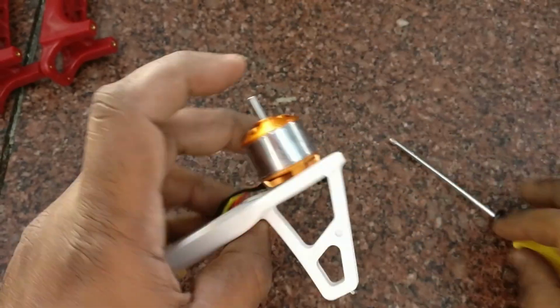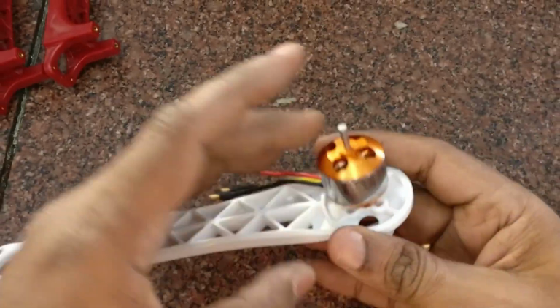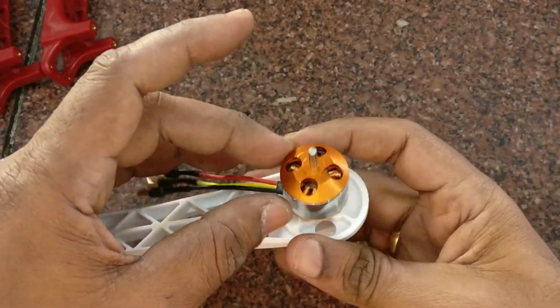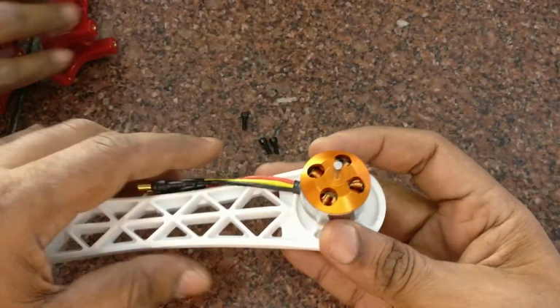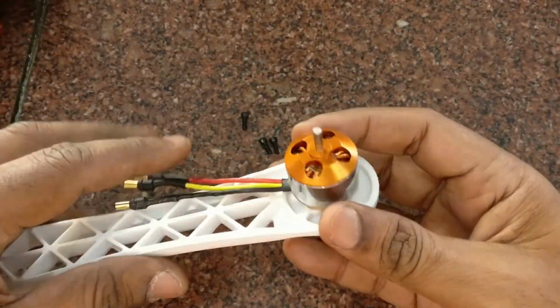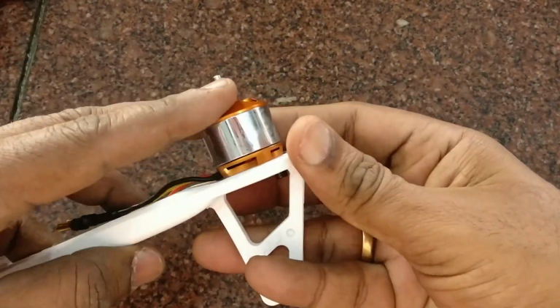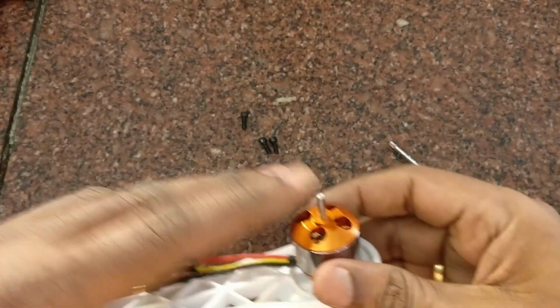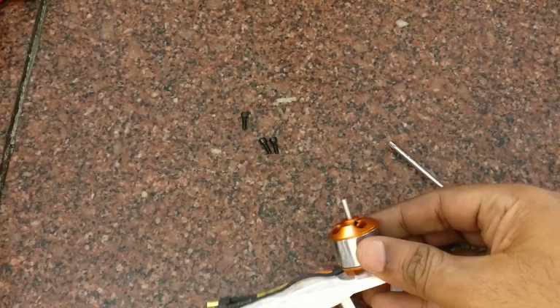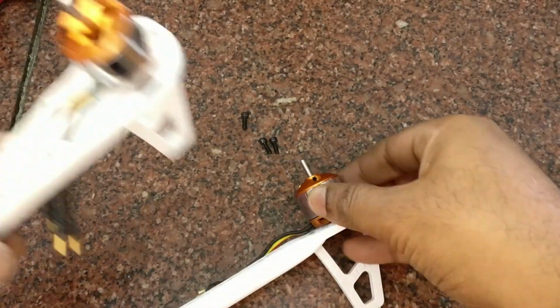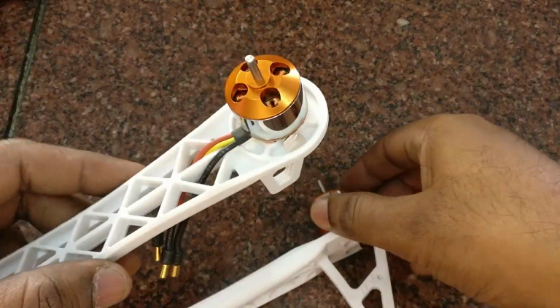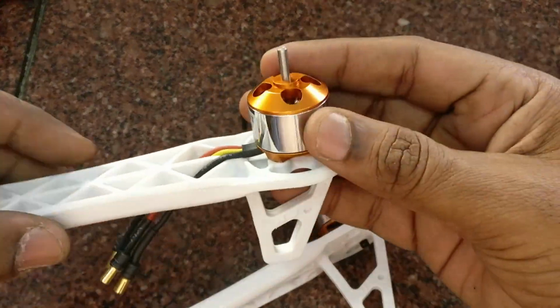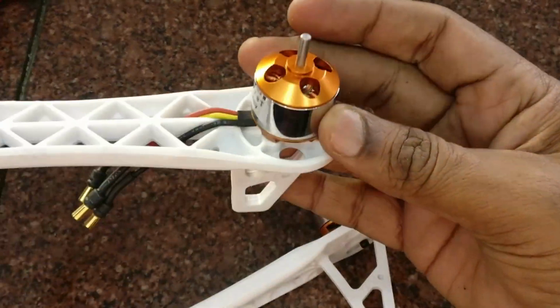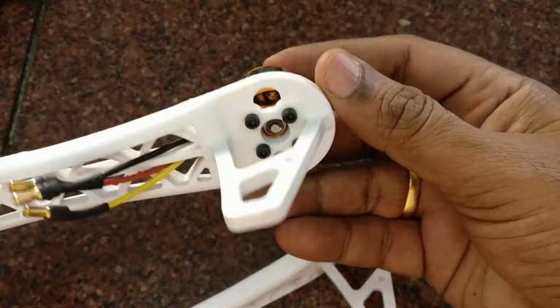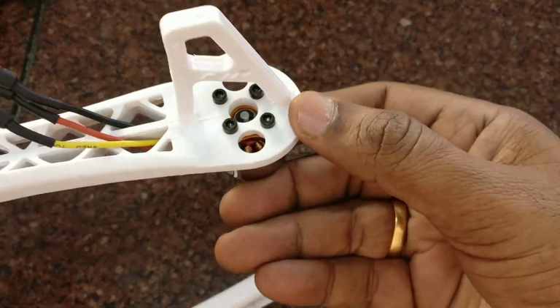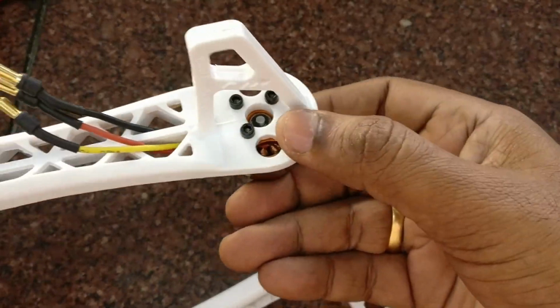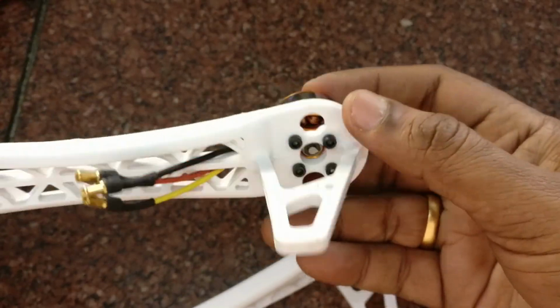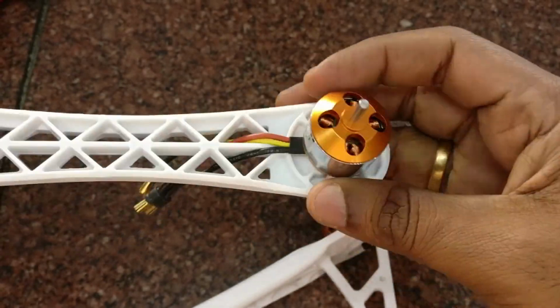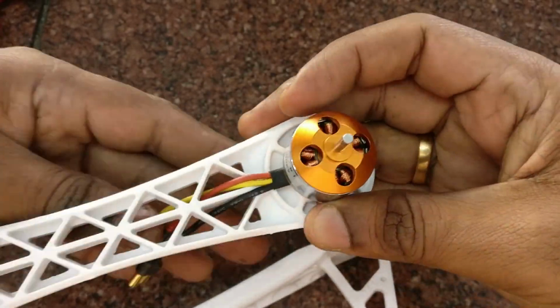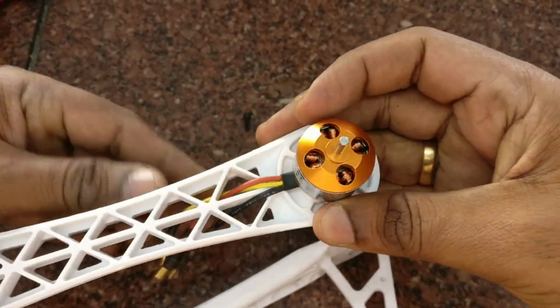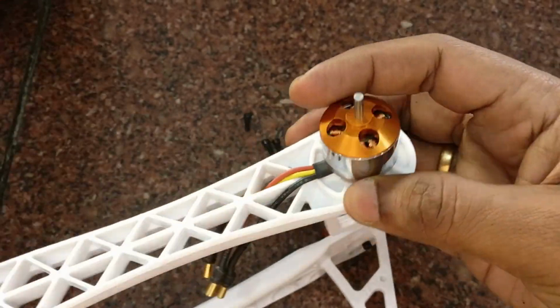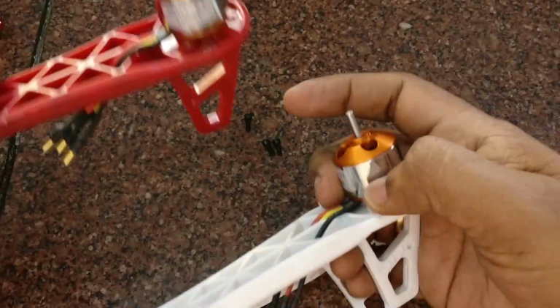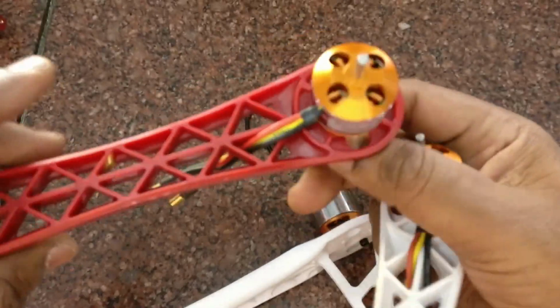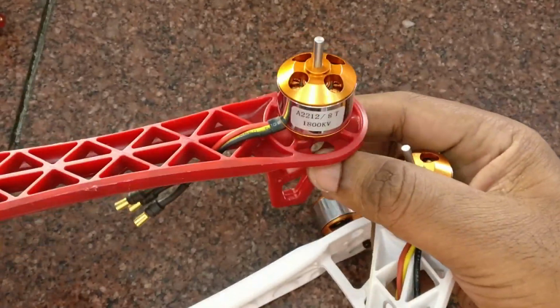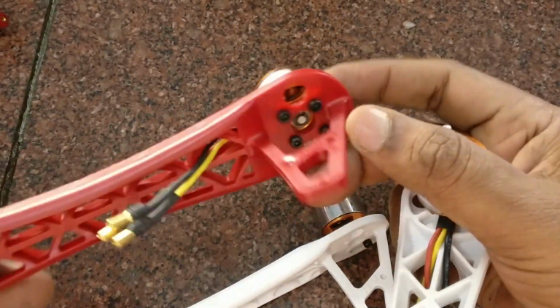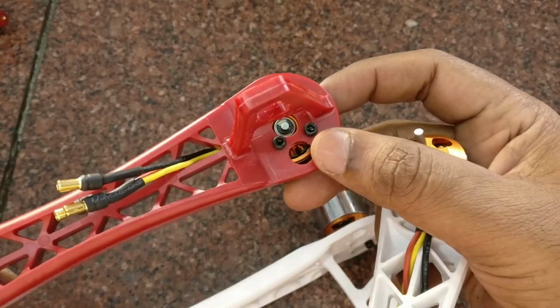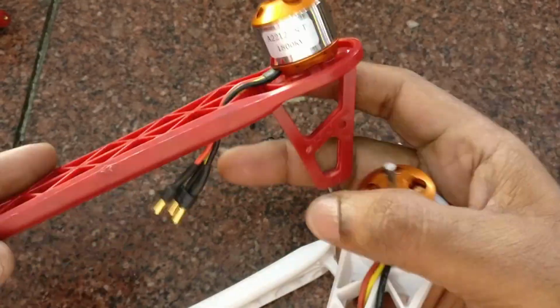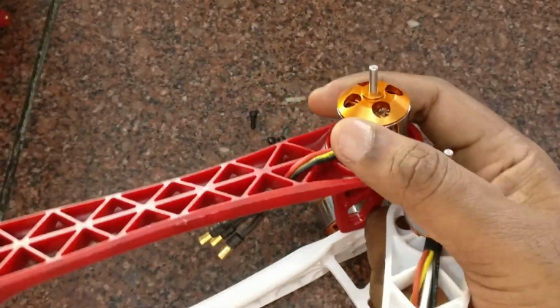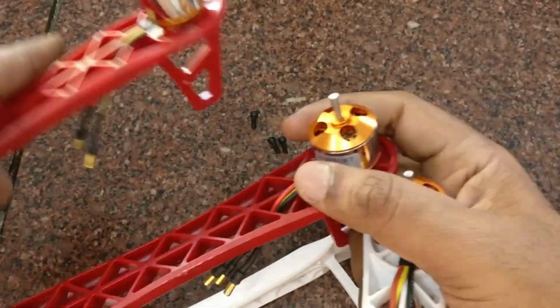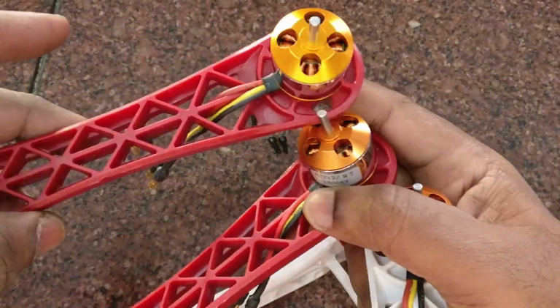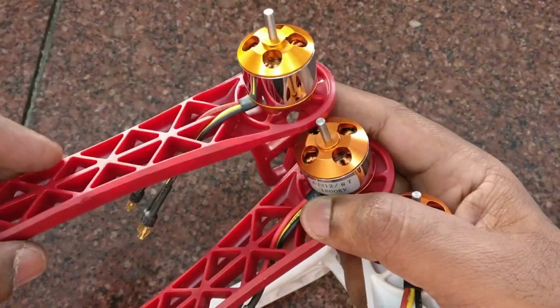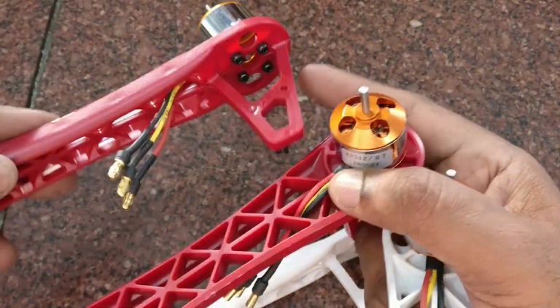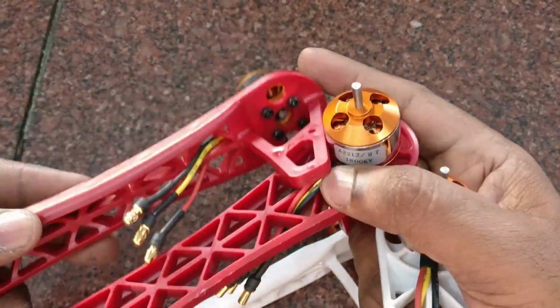Do this for all four arms. Now you have four arms with four BLDCs fixed.